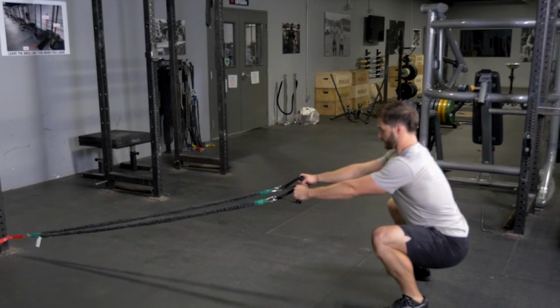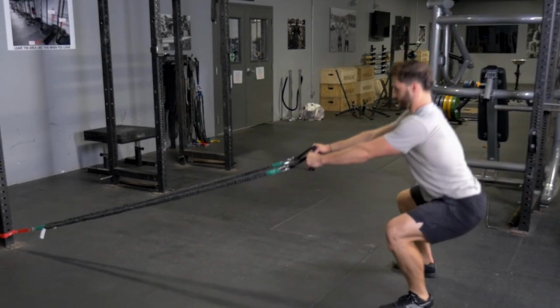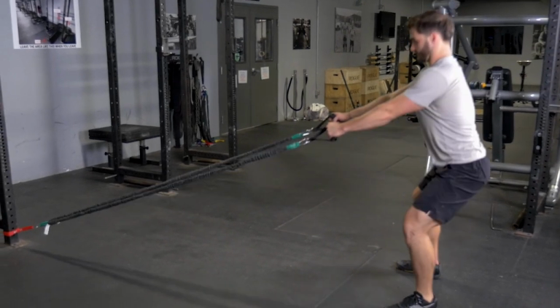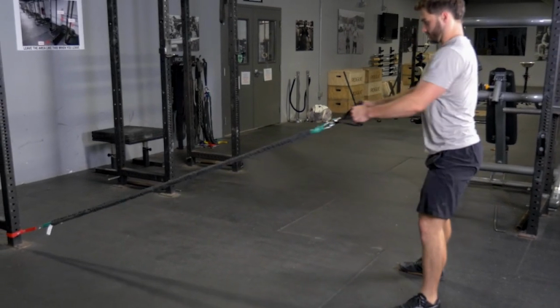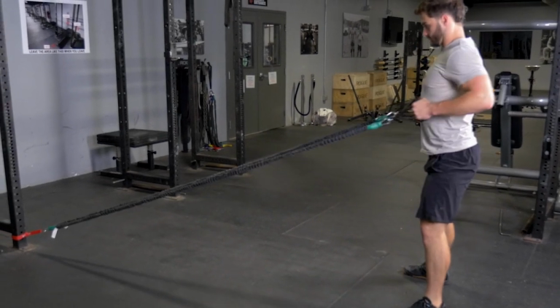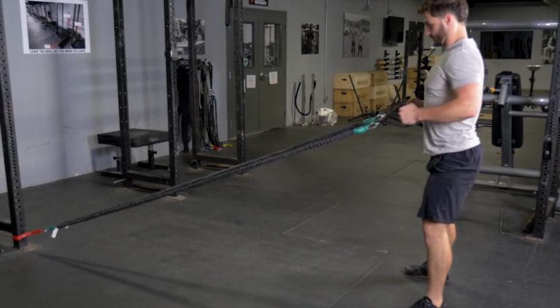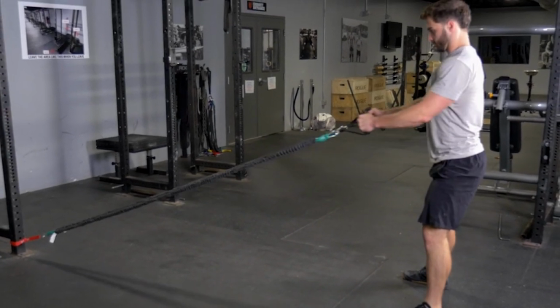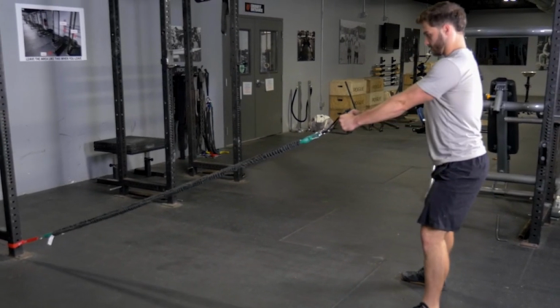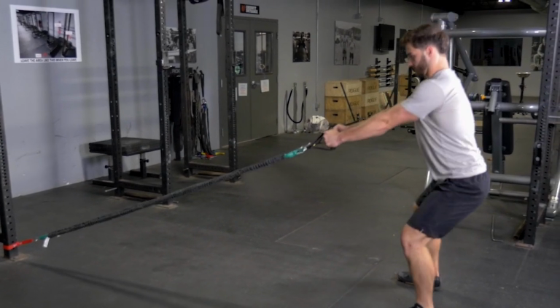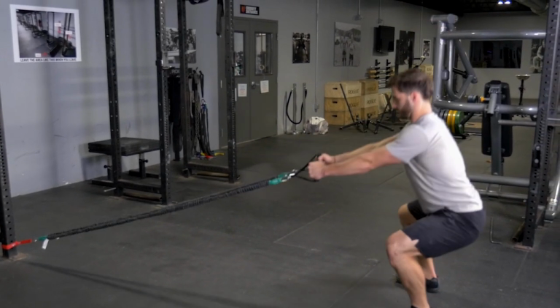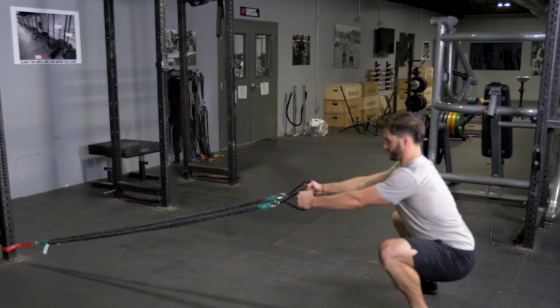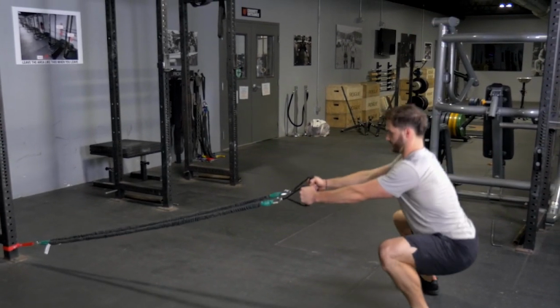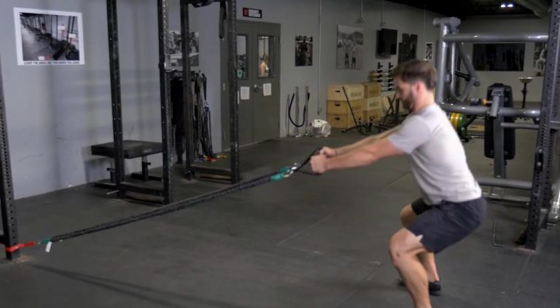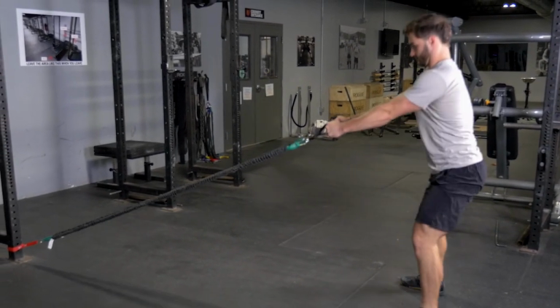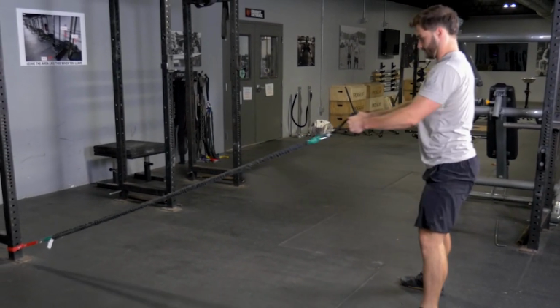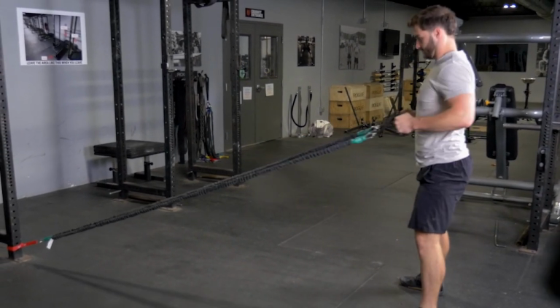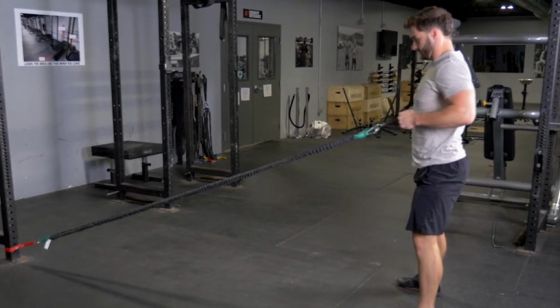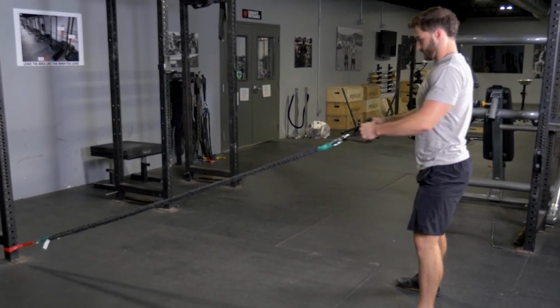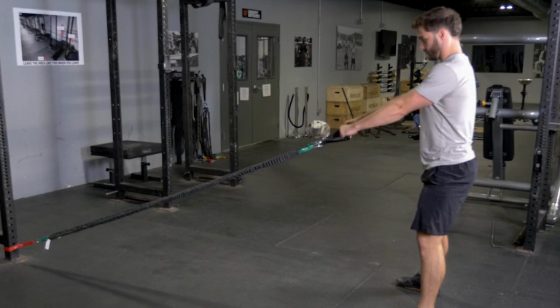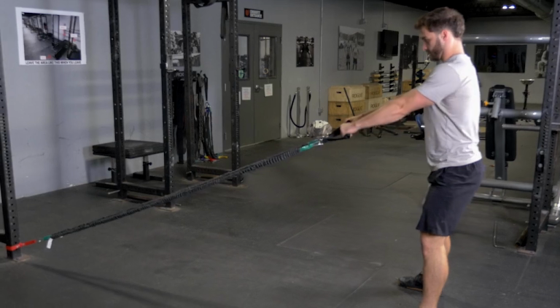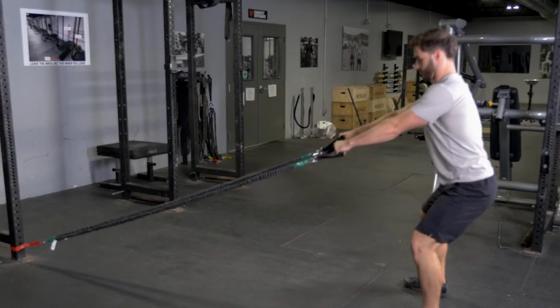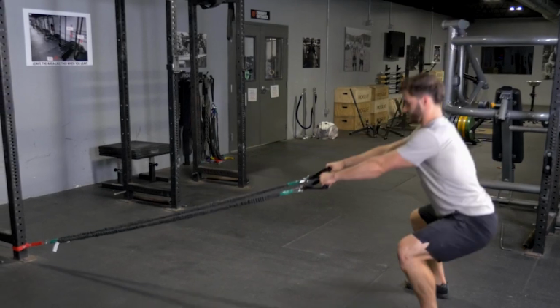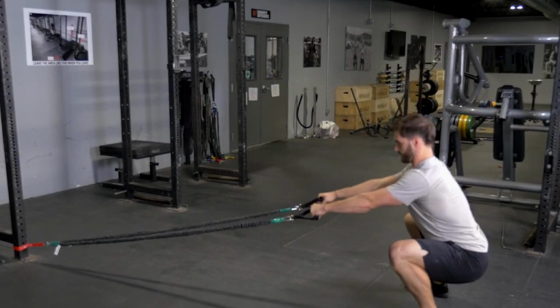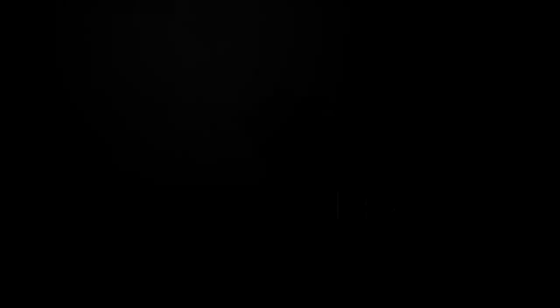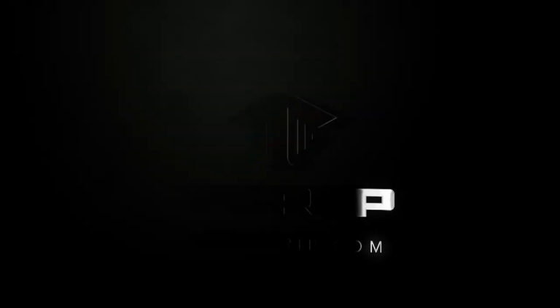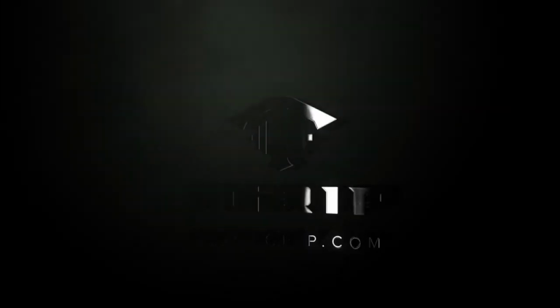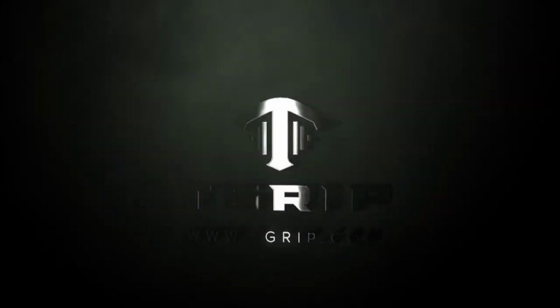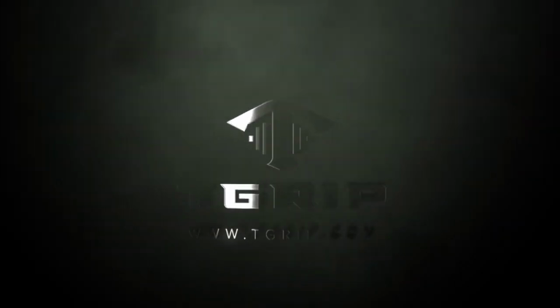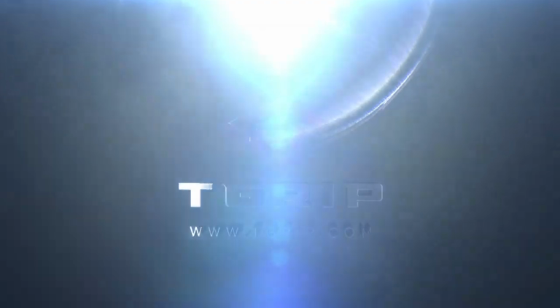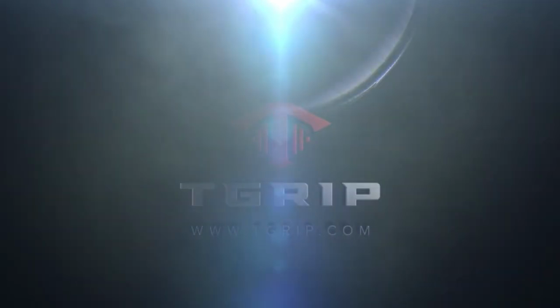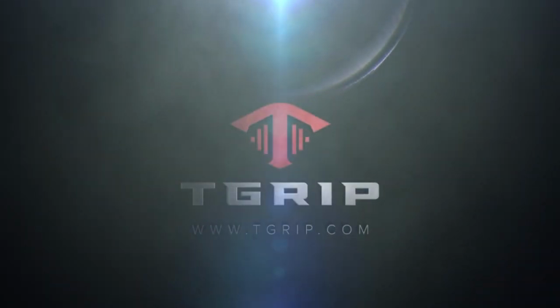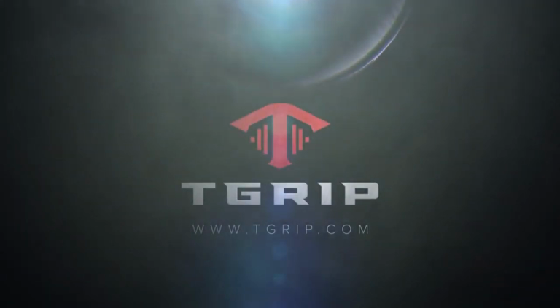Stand back up to the upright position. Squeeze your shoulder blades back, elbows back, and bring your hands to your lower ribs. Repeat the movement.